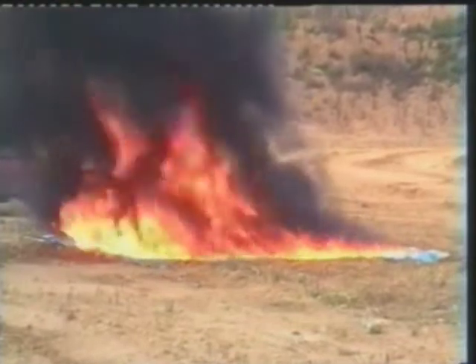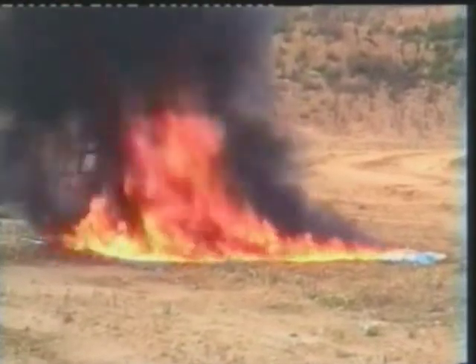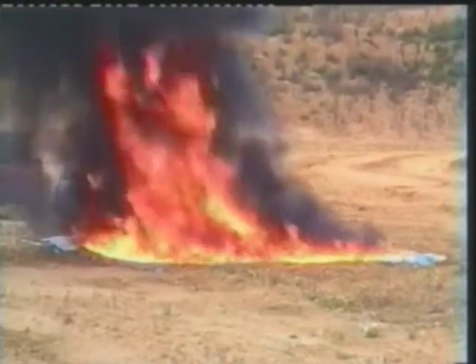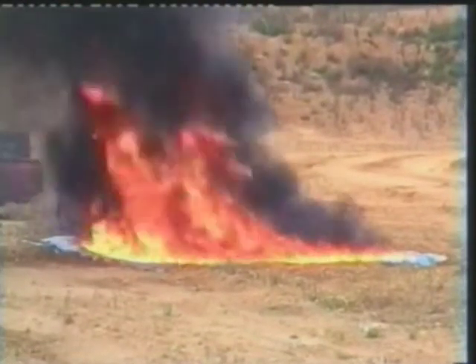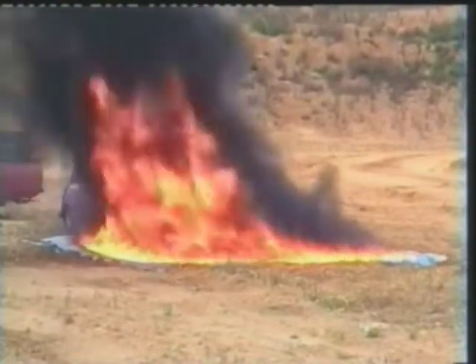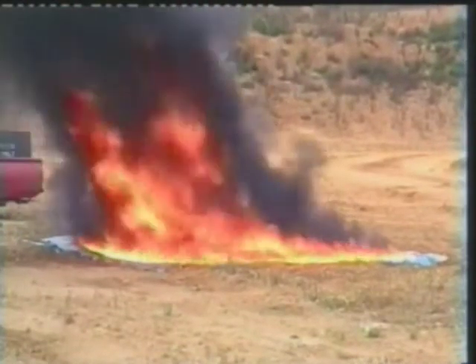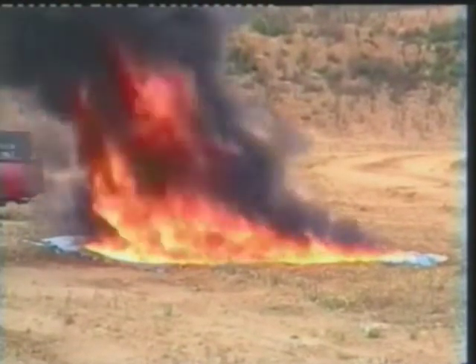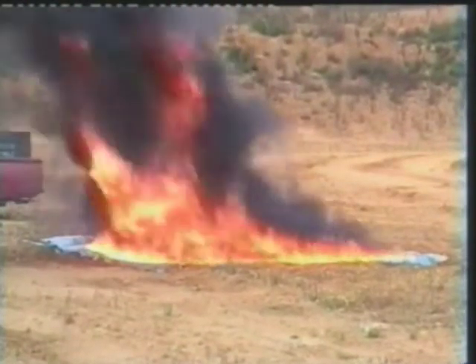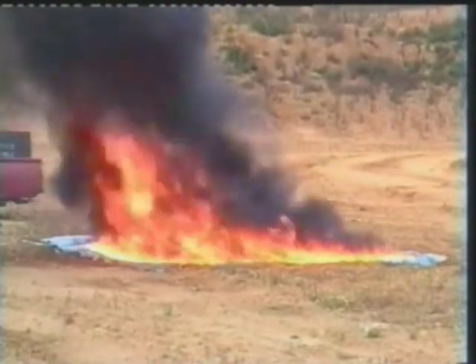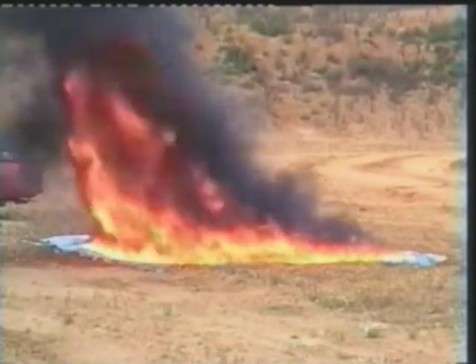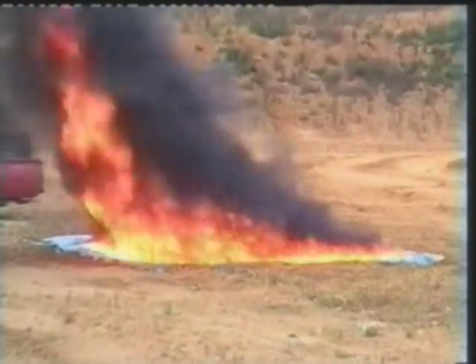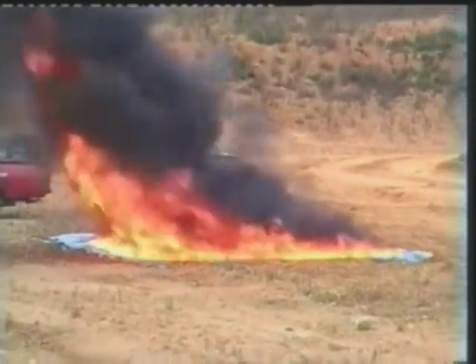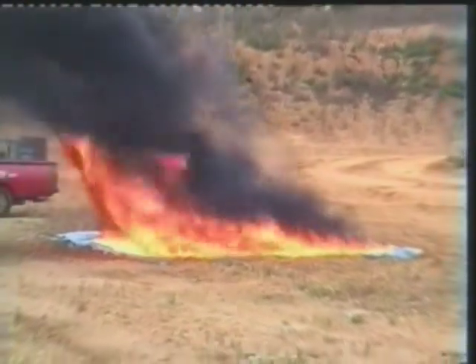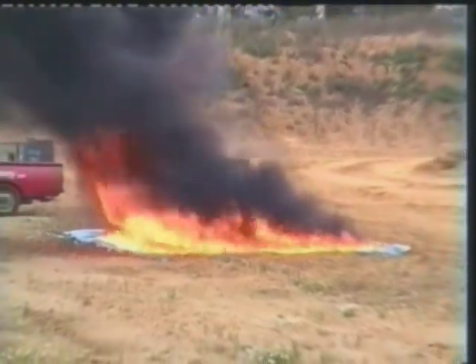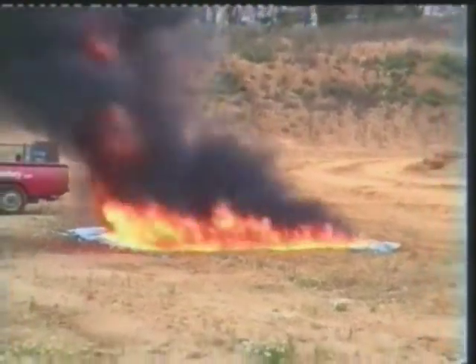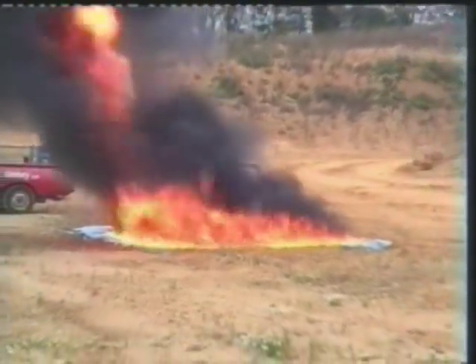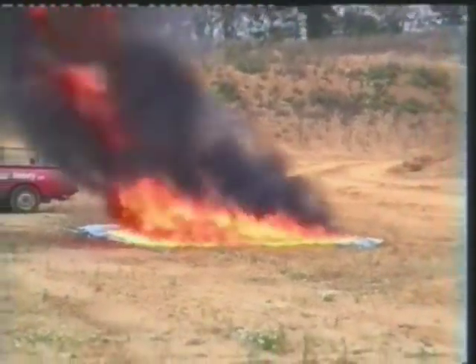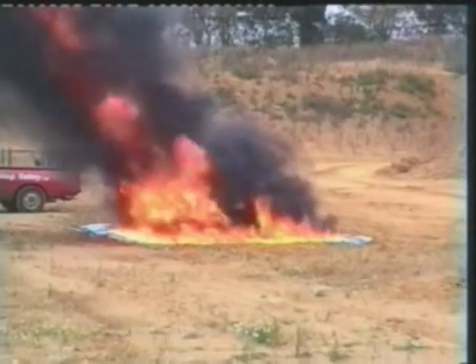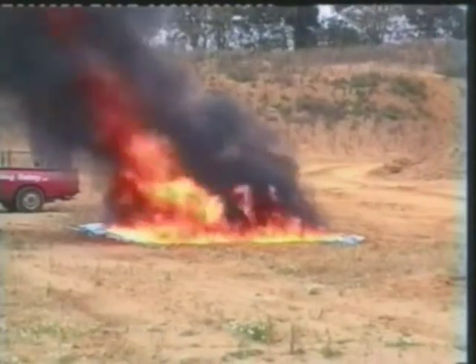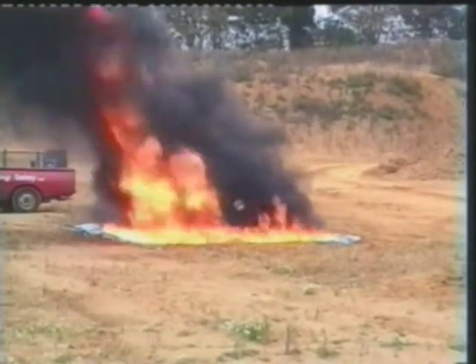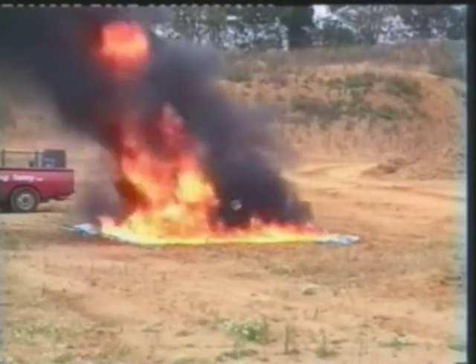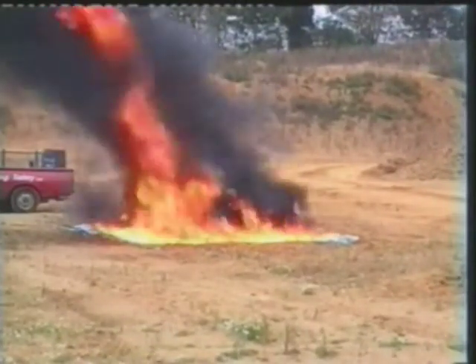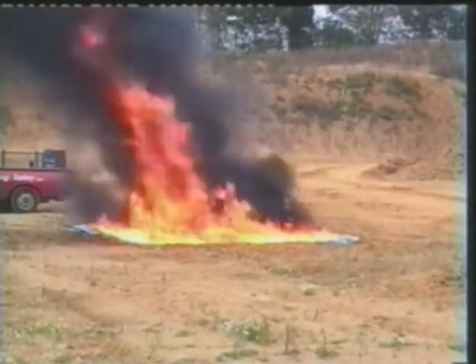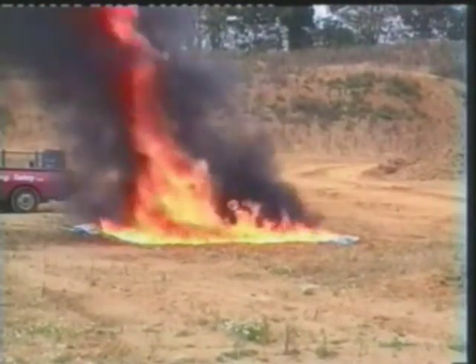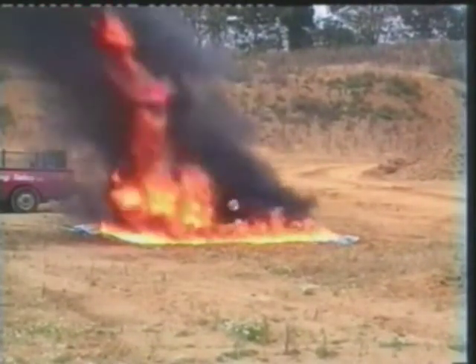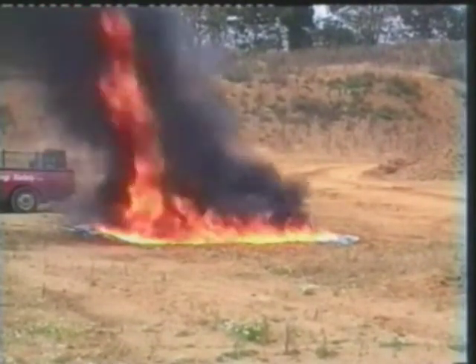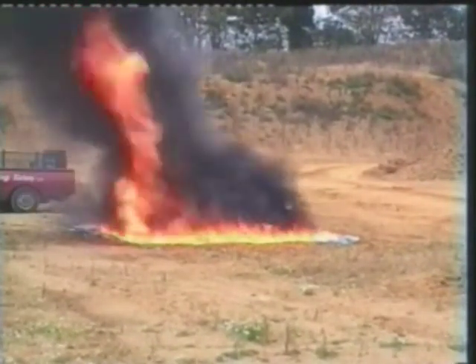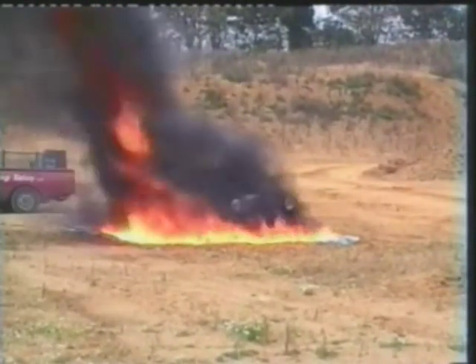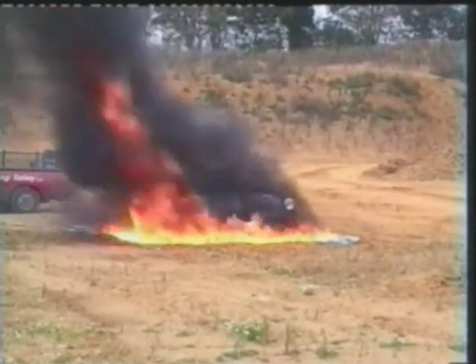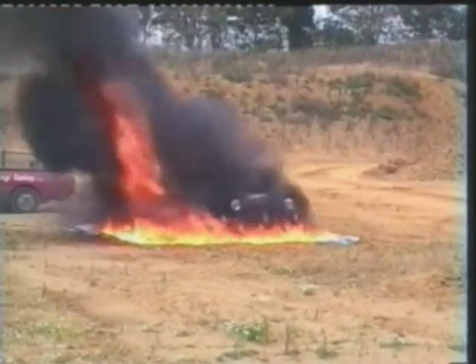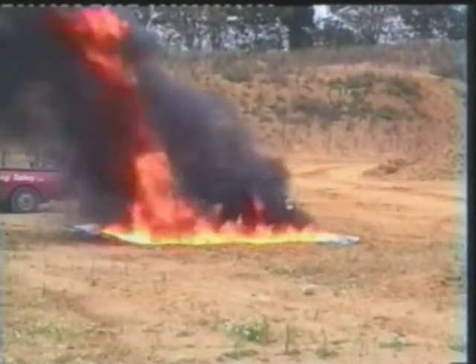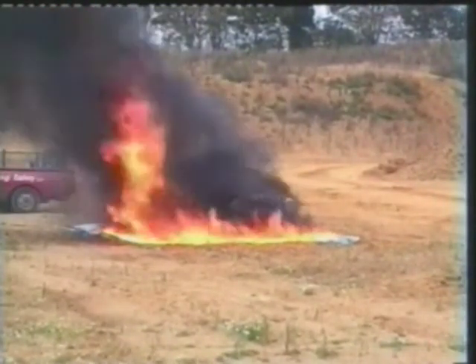A short length Firetrace tube has been fitted to the rear bumper so that the unit will not operate until the car has been completely engulfed by the fire.